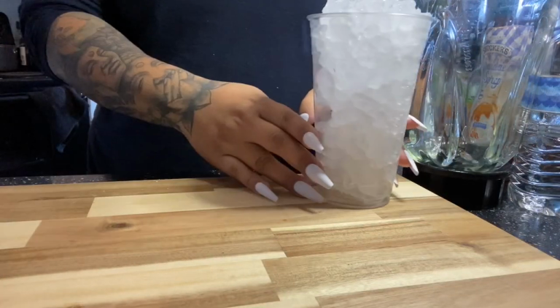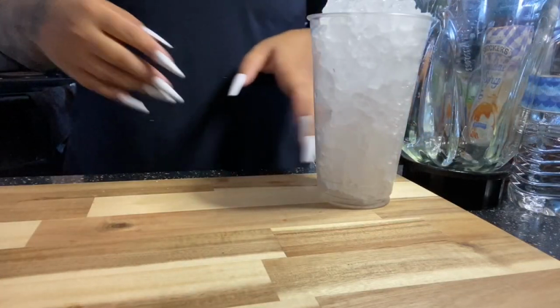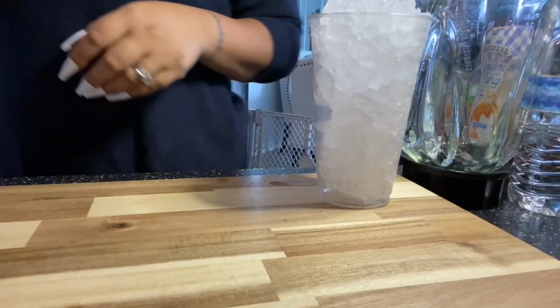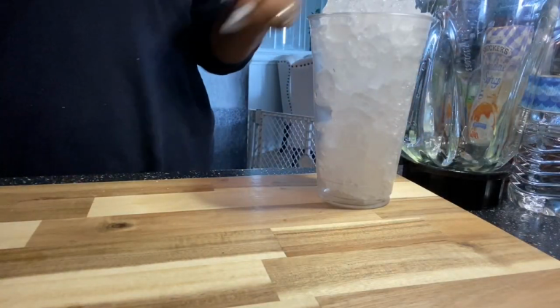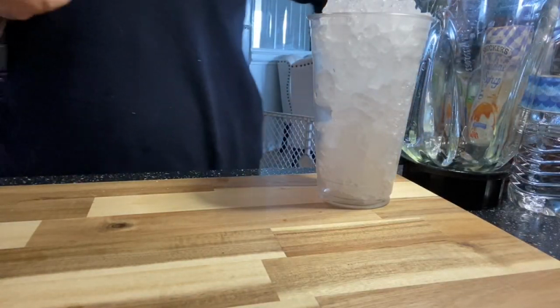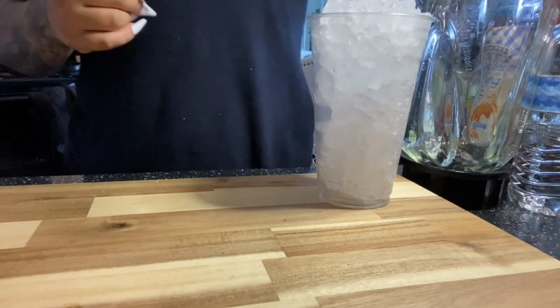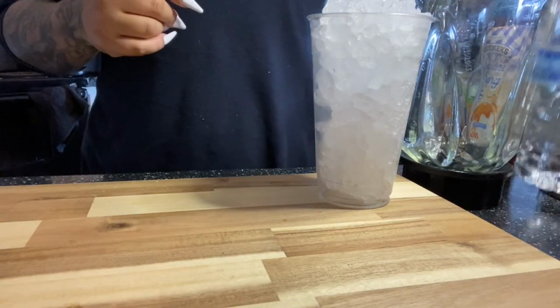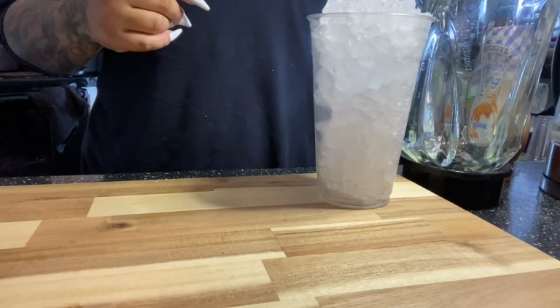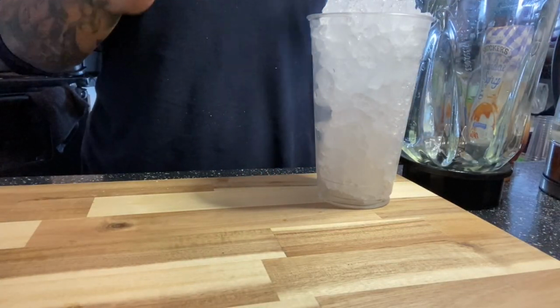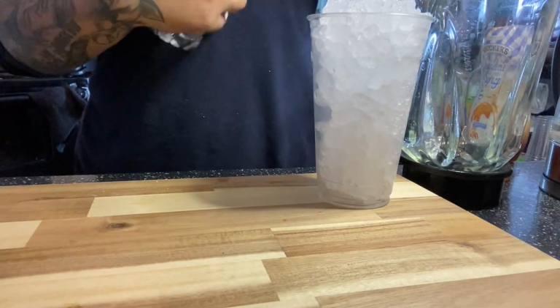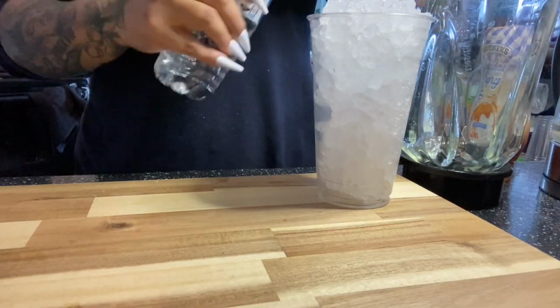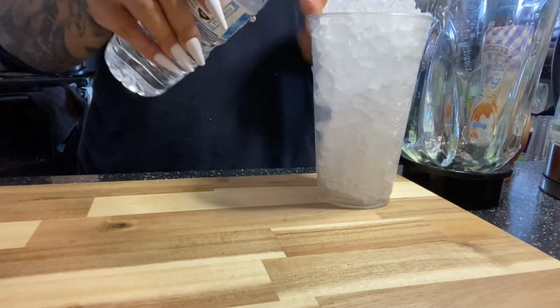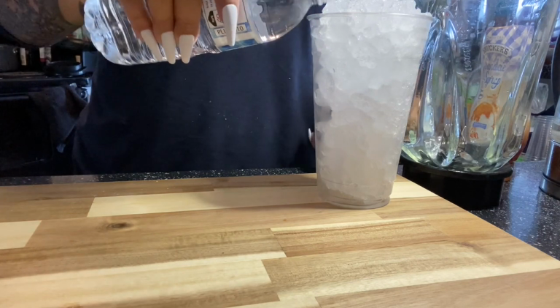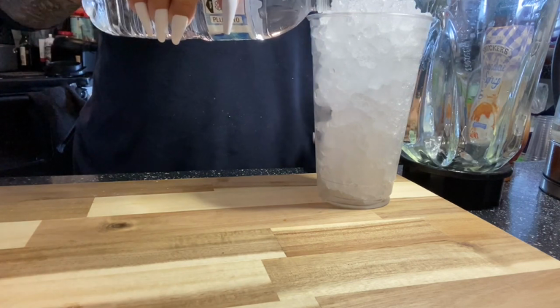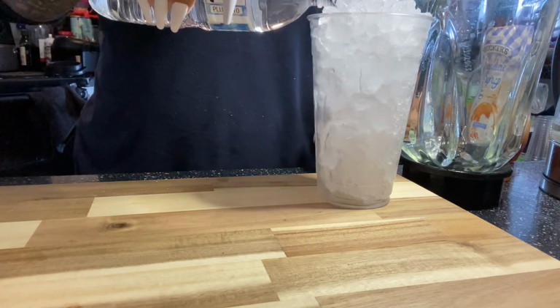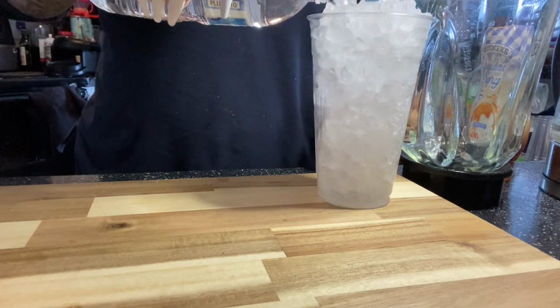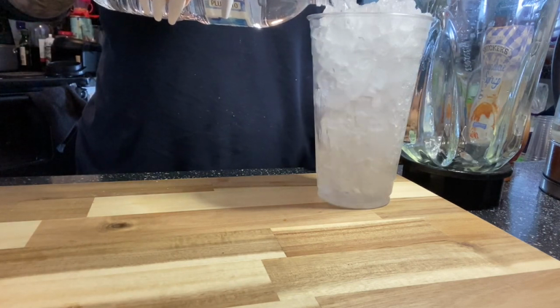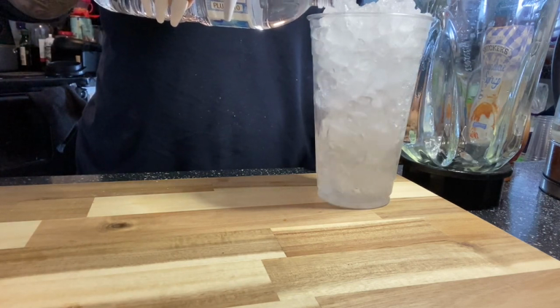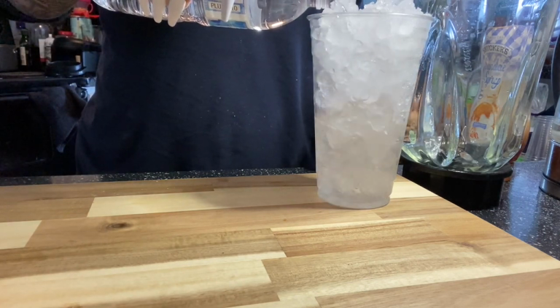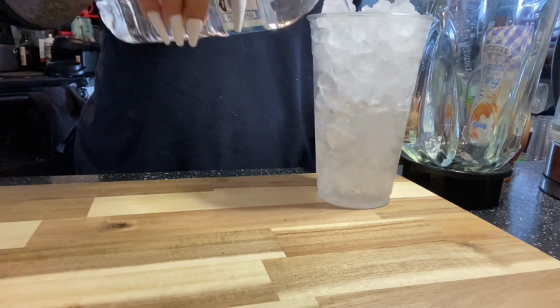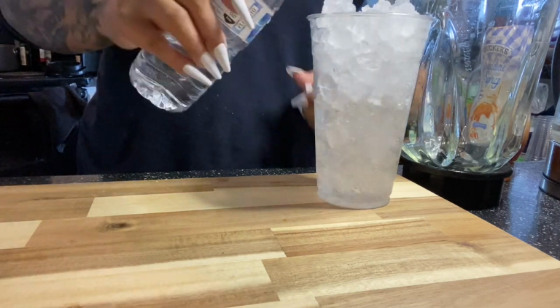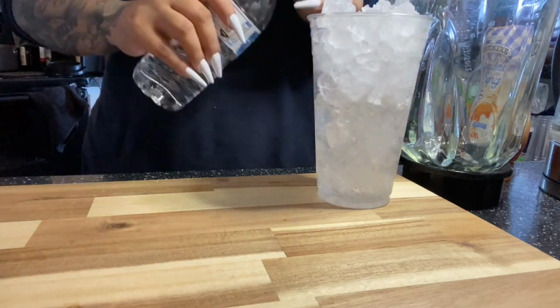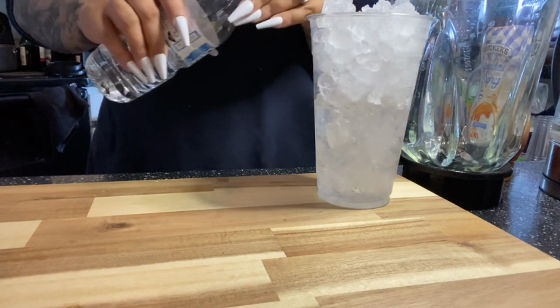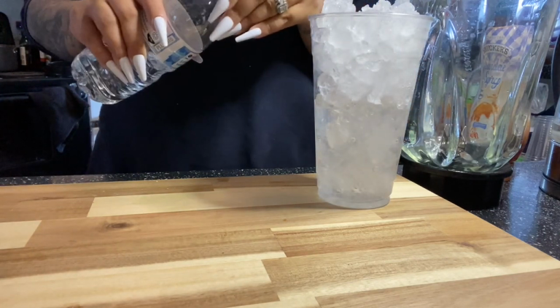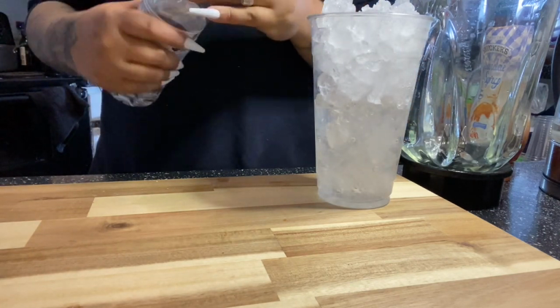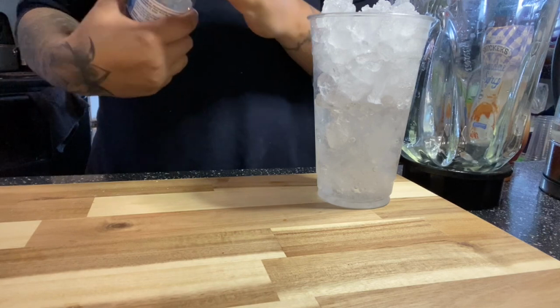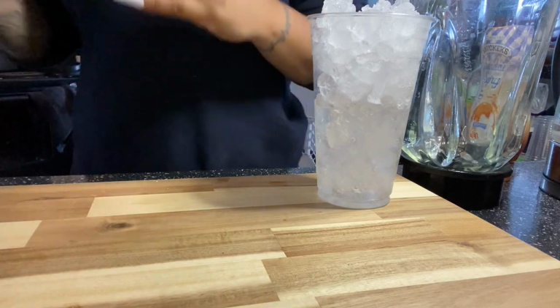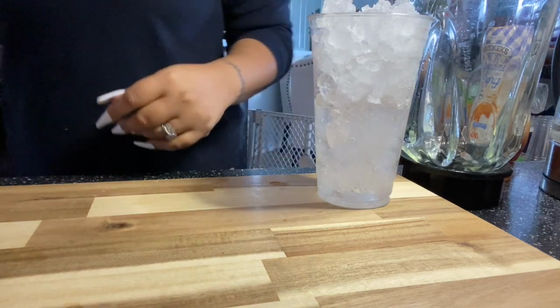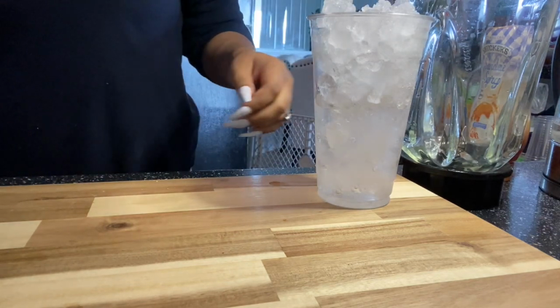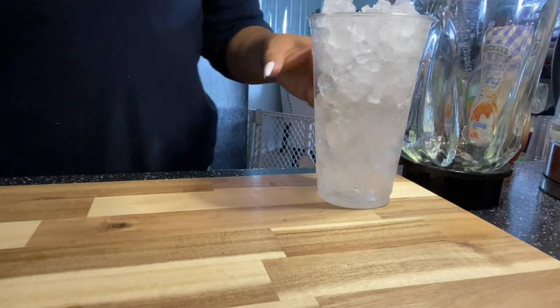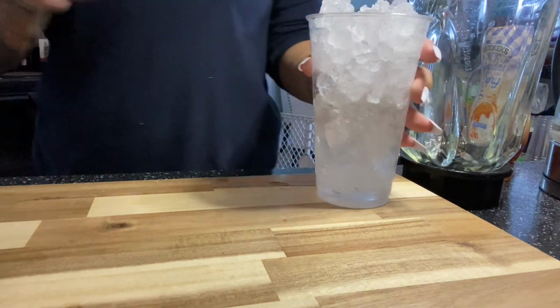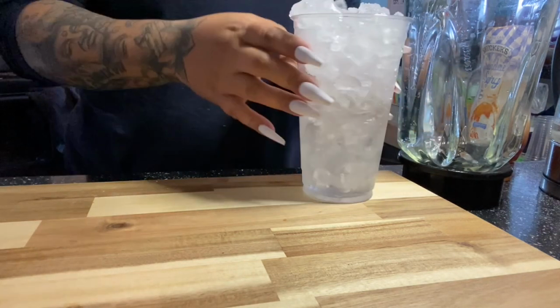Hey guys, welcome back to my channel. Today I am introducing to you the shake bowl. When I opened my club, this was like the main reason why I wanted to have a club — so I can make bowls.